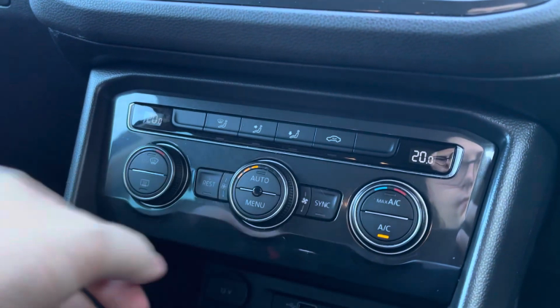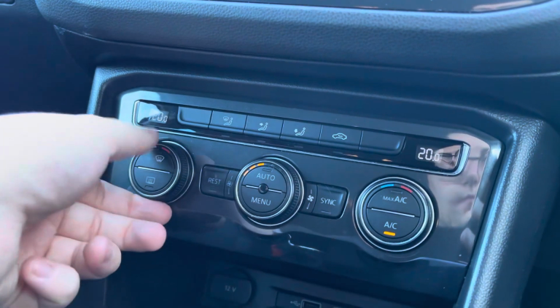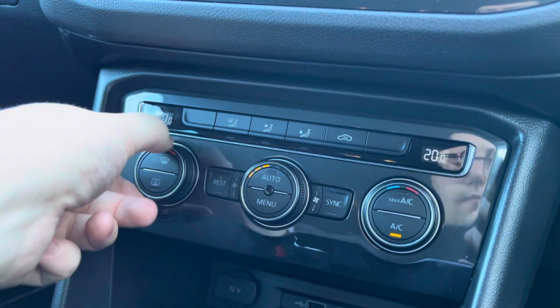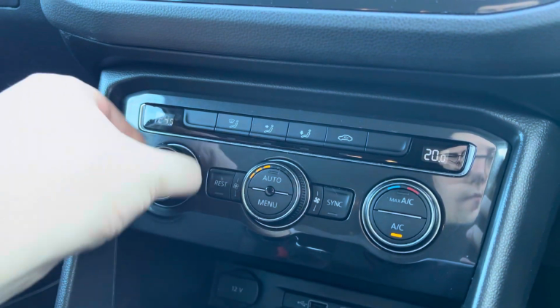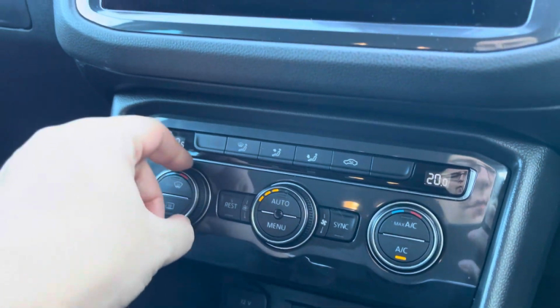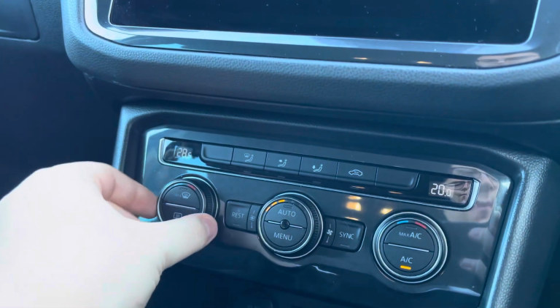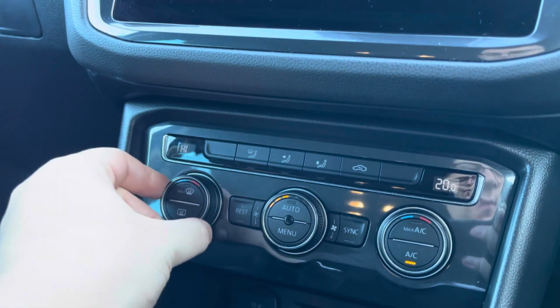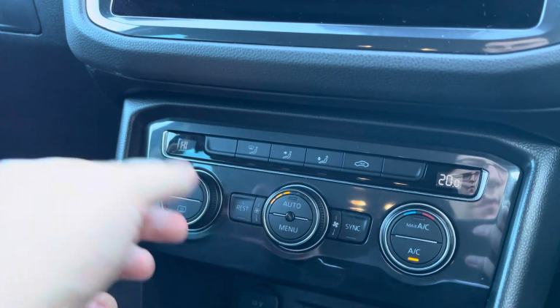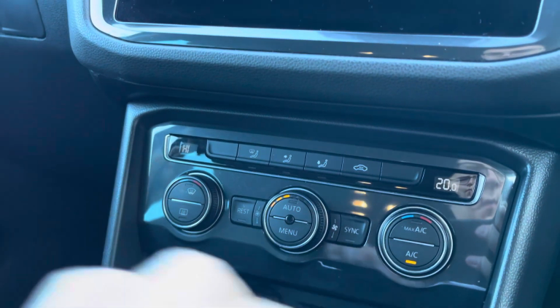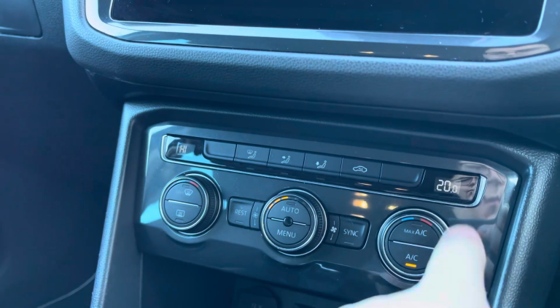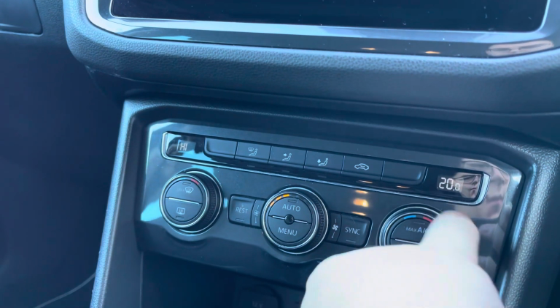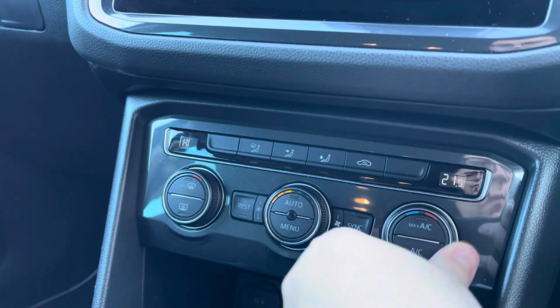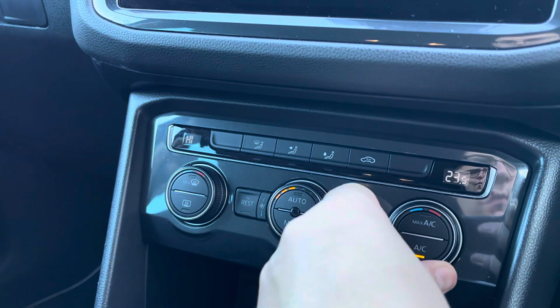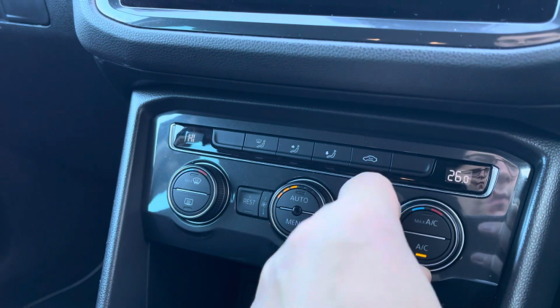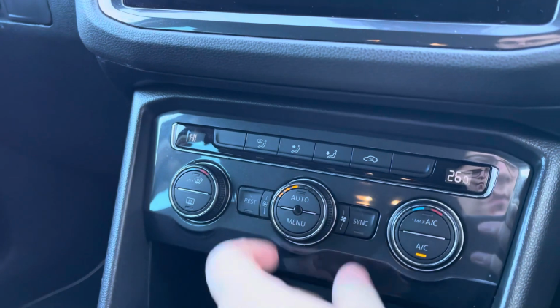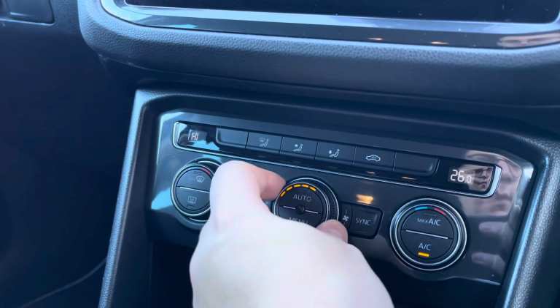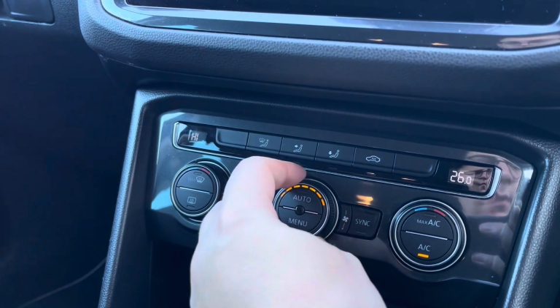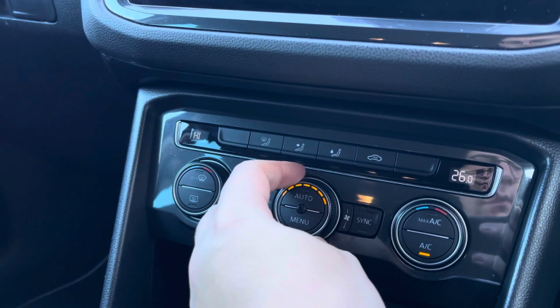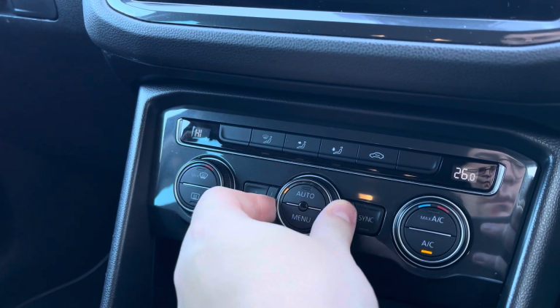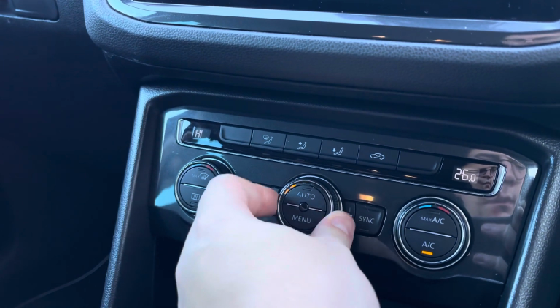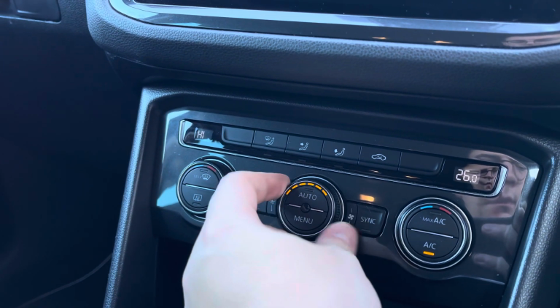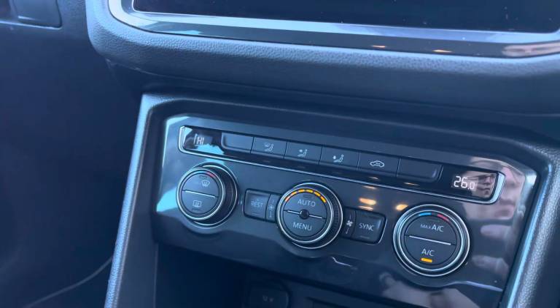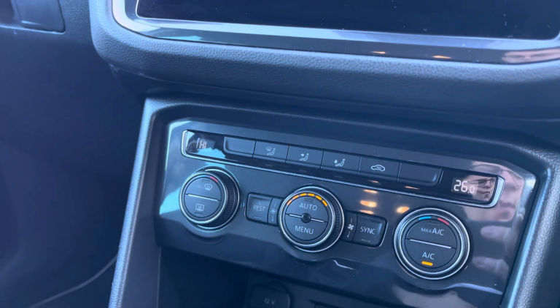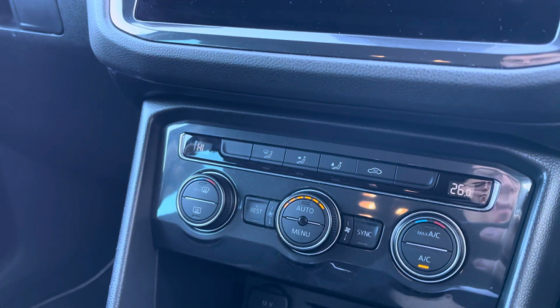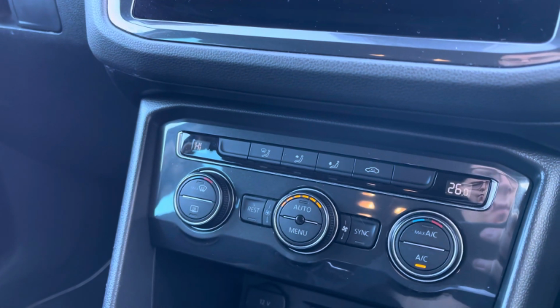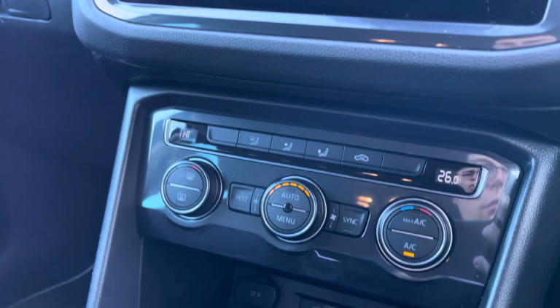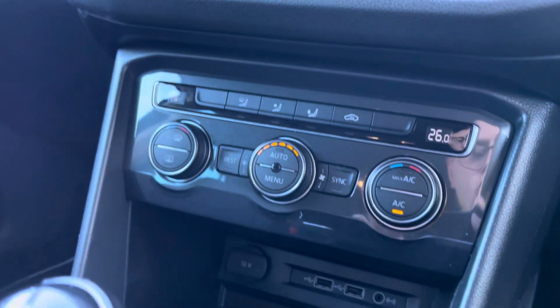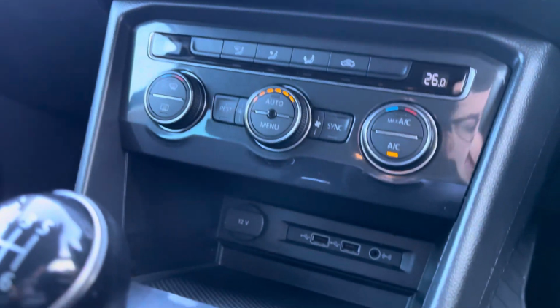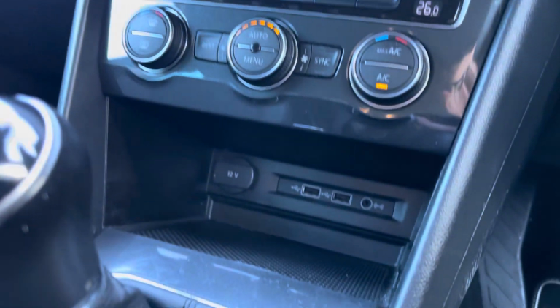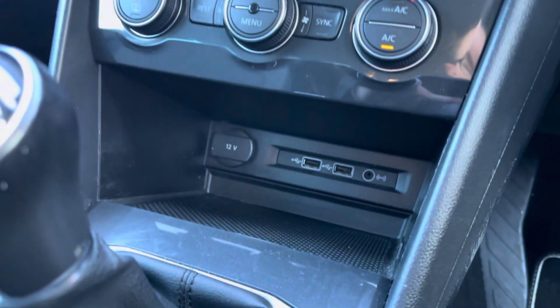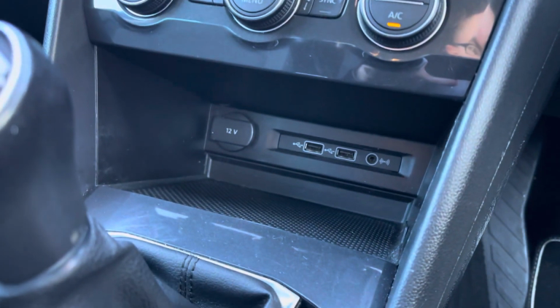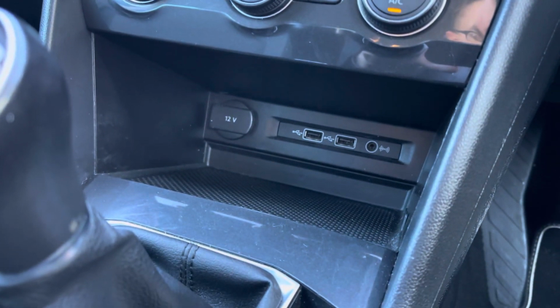Lower down you have dual zone climate control, which saves on arguments between the passenger and the driver as everyone can be at their preferred temperature. It's also very neatly laid out with dials, so there's no need to faff with a touchscreen for that one.